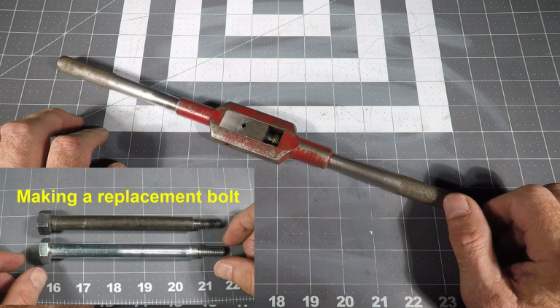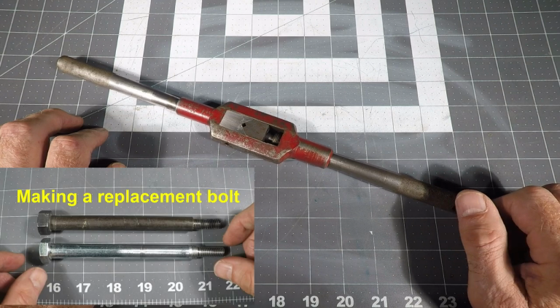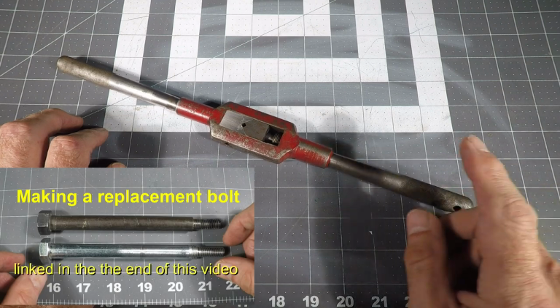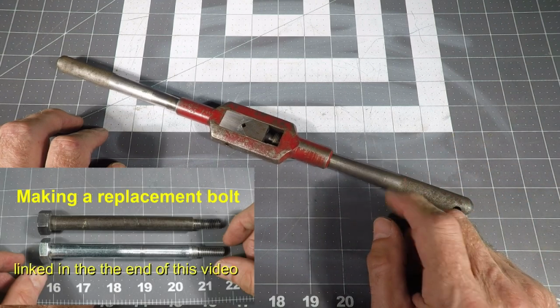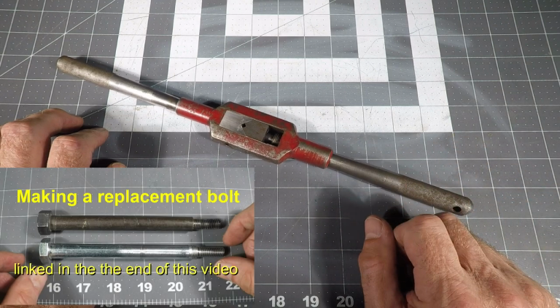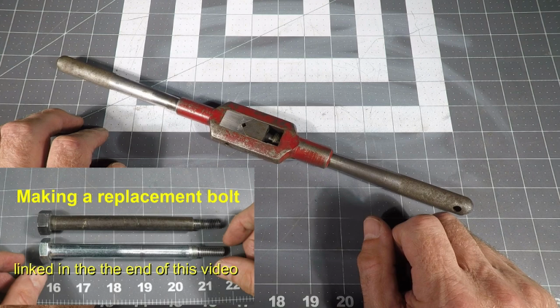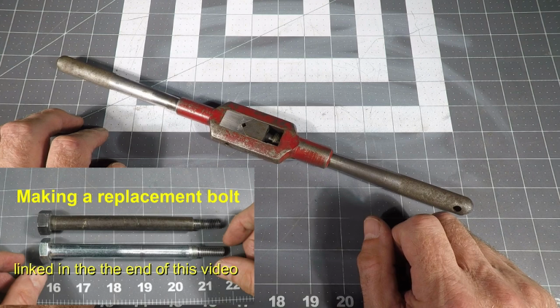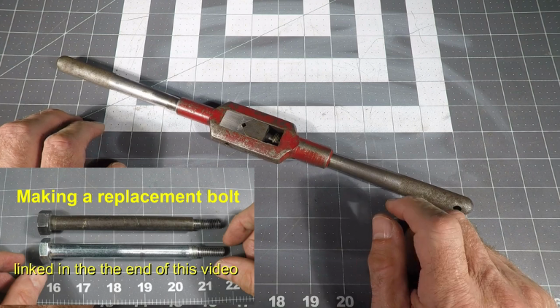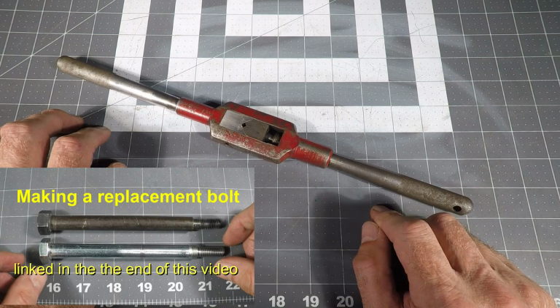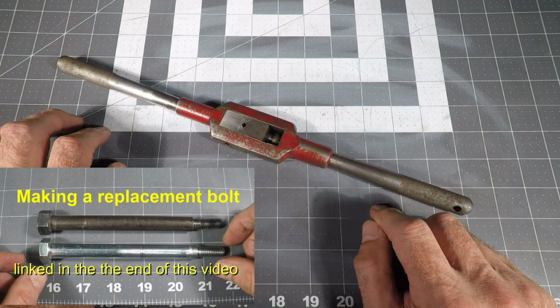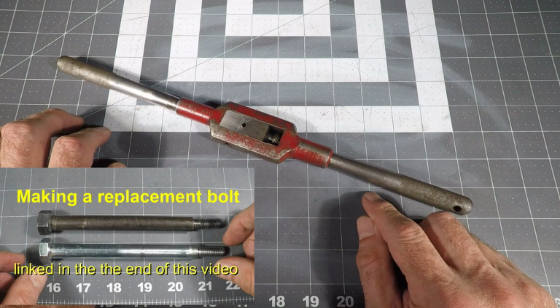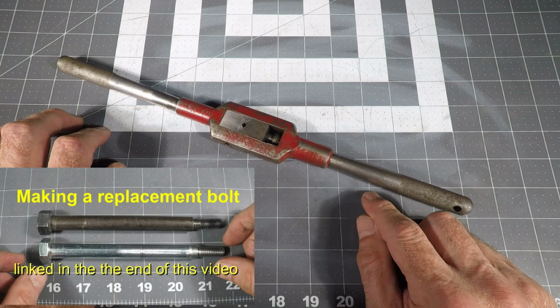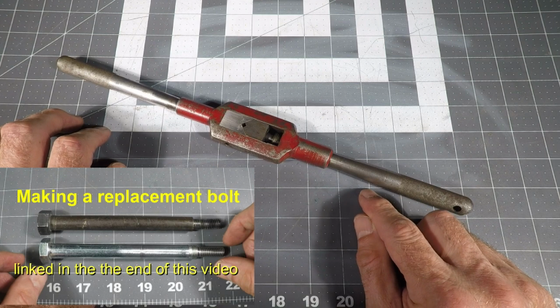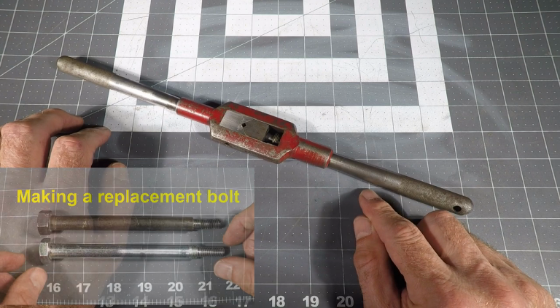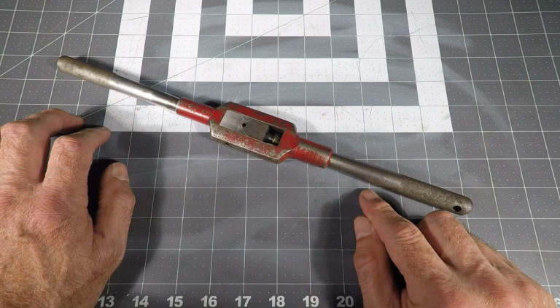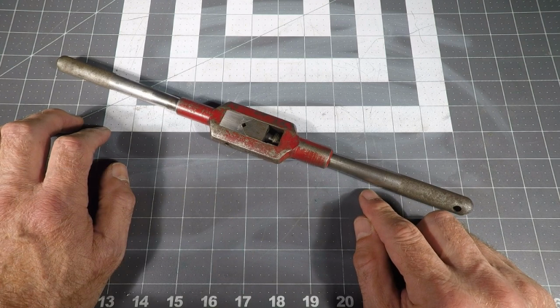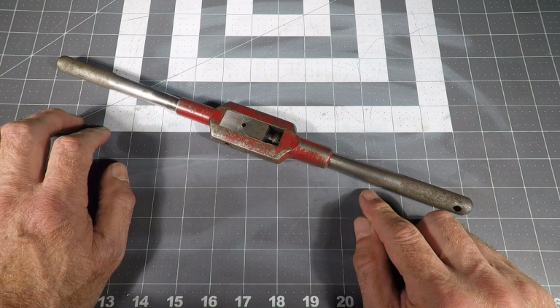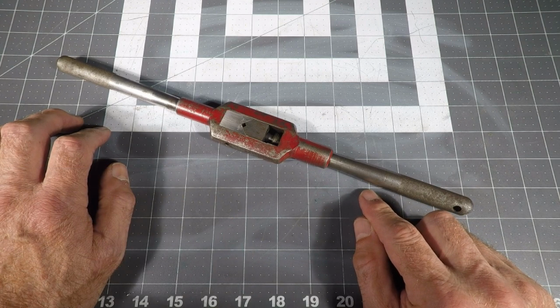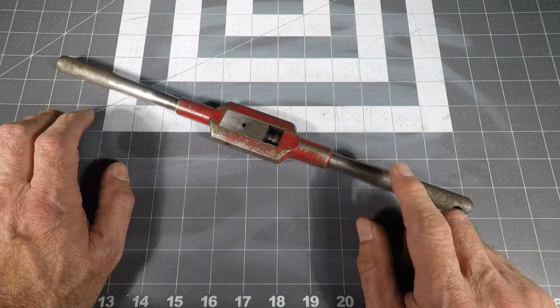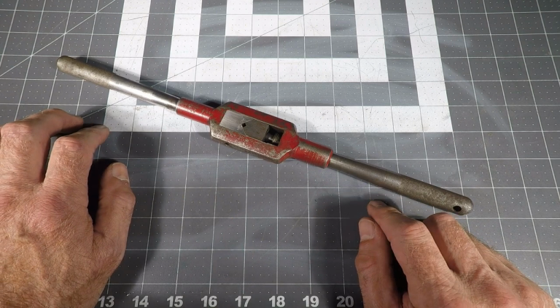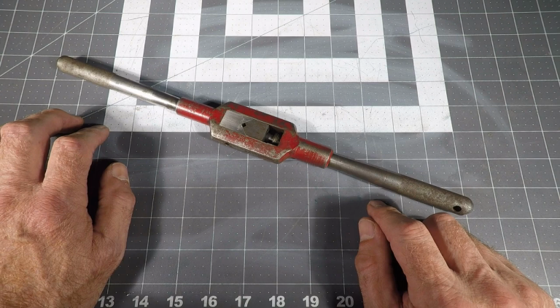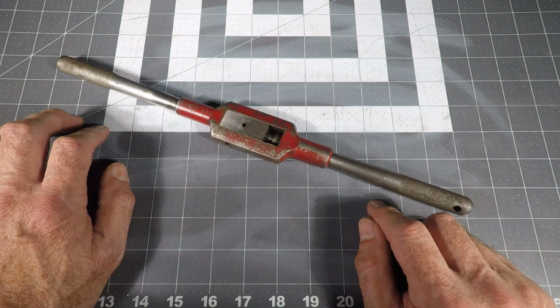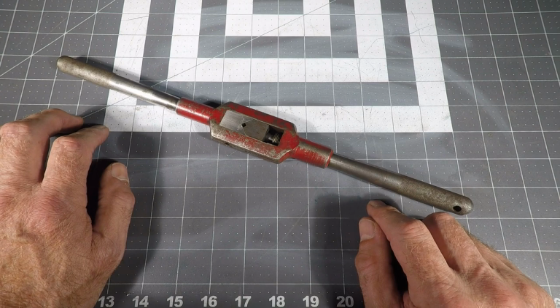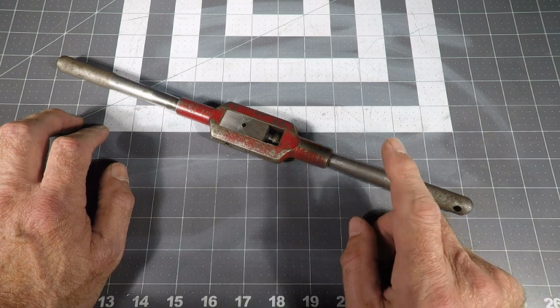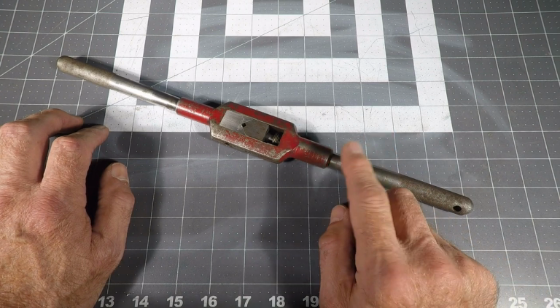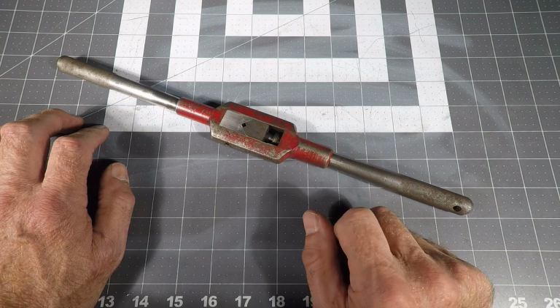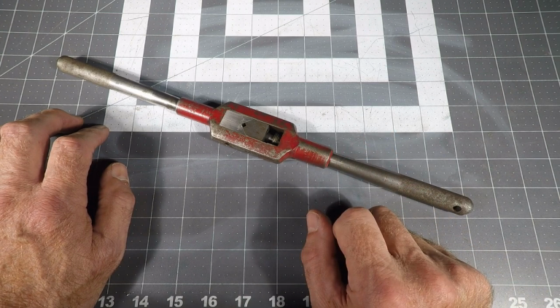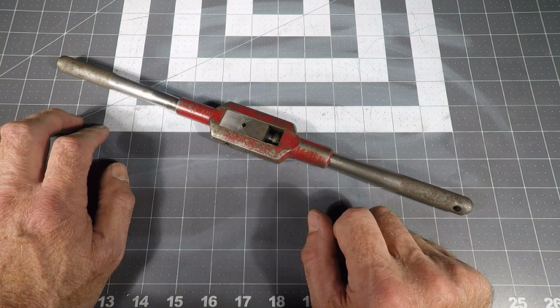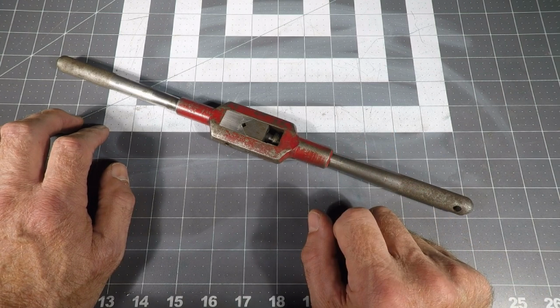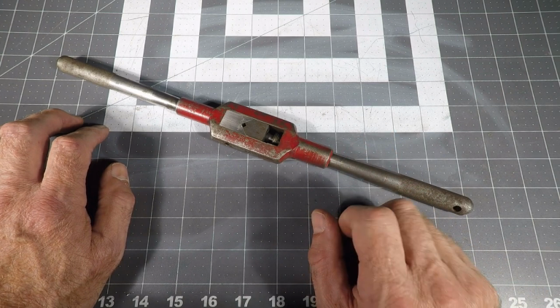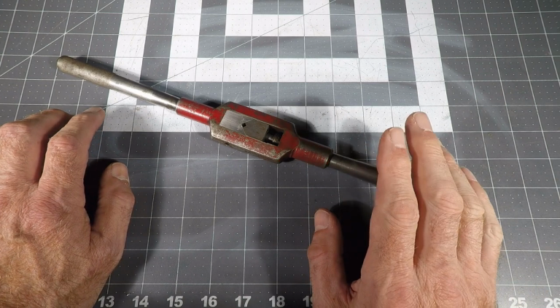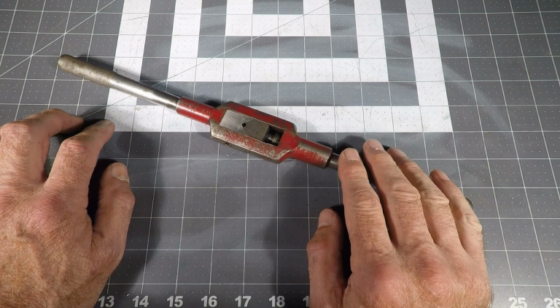You might want to look at that recent video where I made a replacement bolt for his Craftsman table saw. I'm really embarrassed that I lost it, and I acquired this as a replacement, so I'm just going to clean it up.